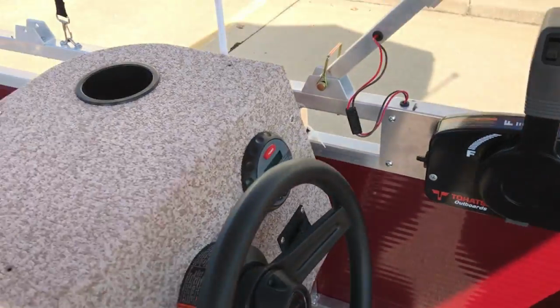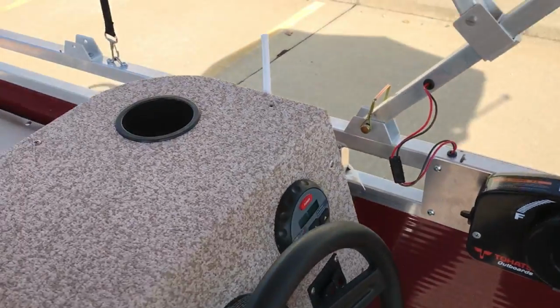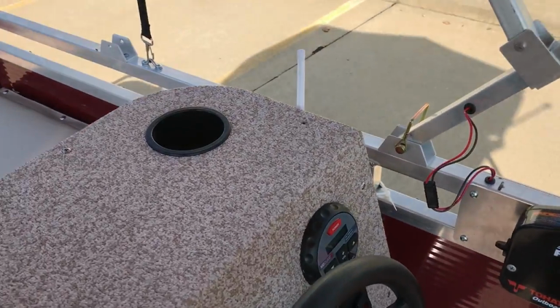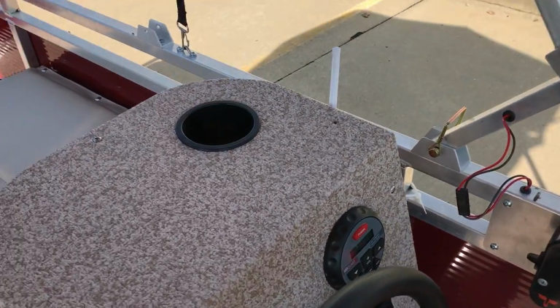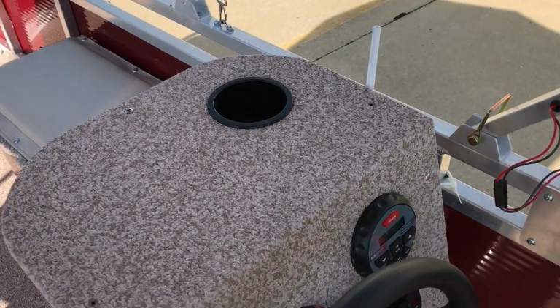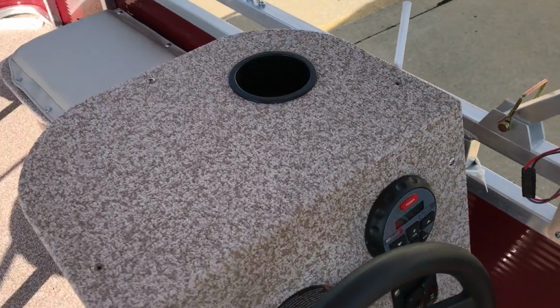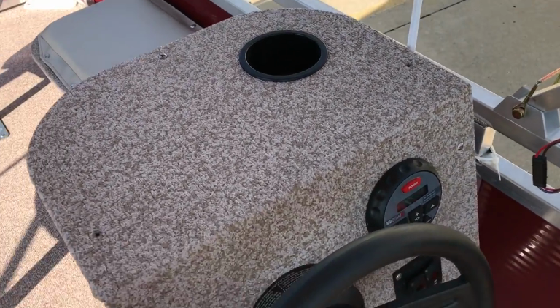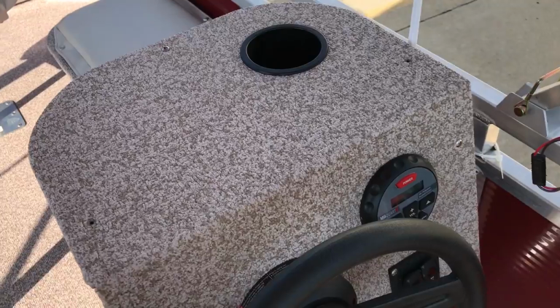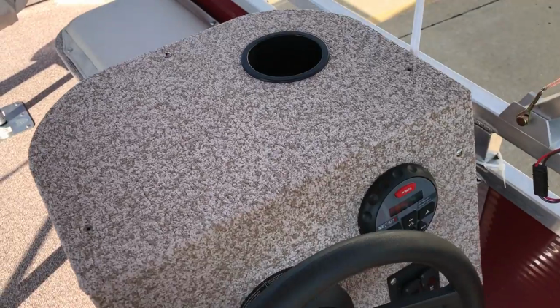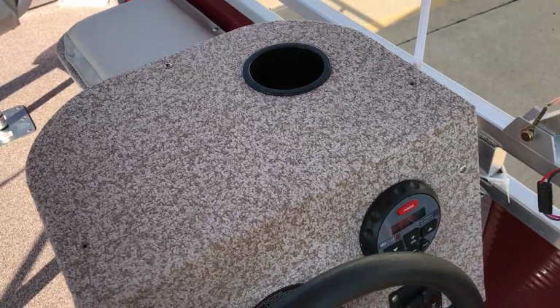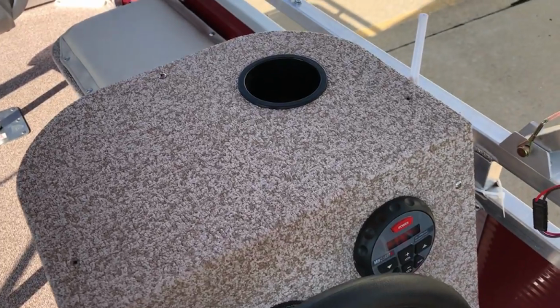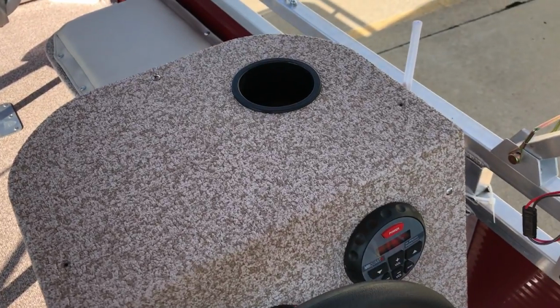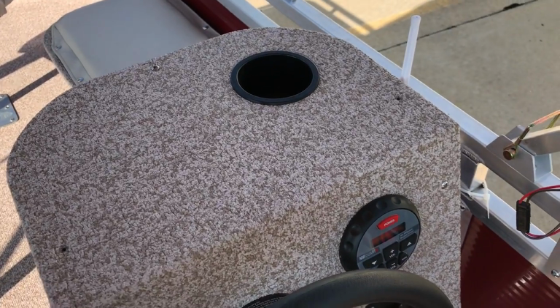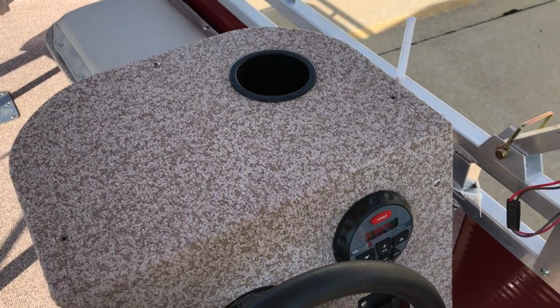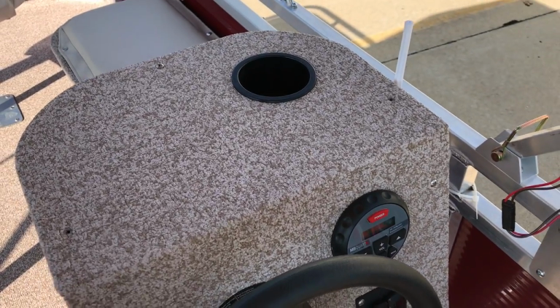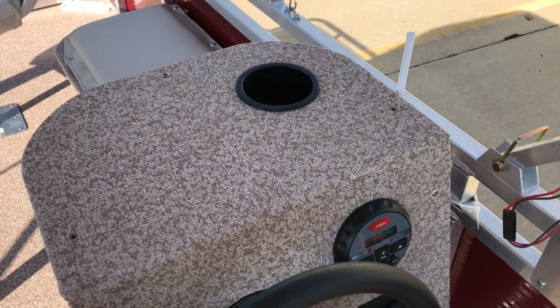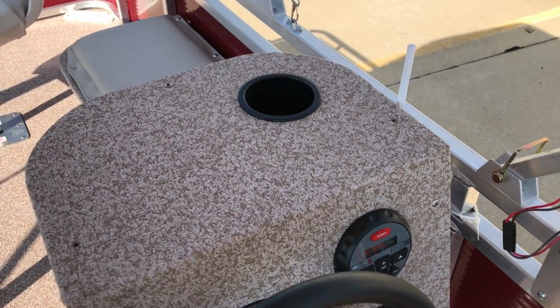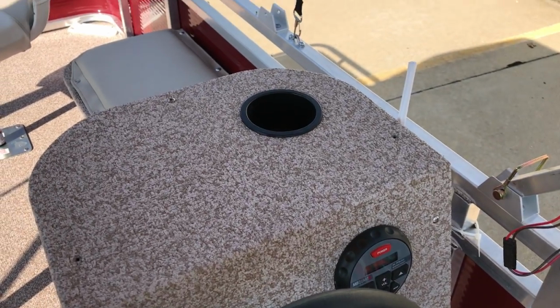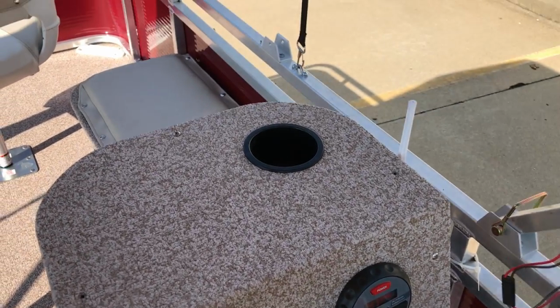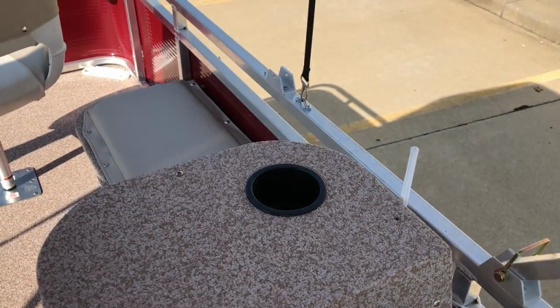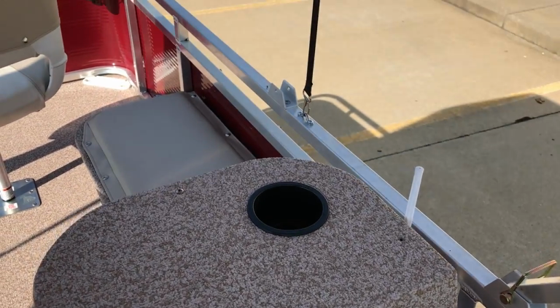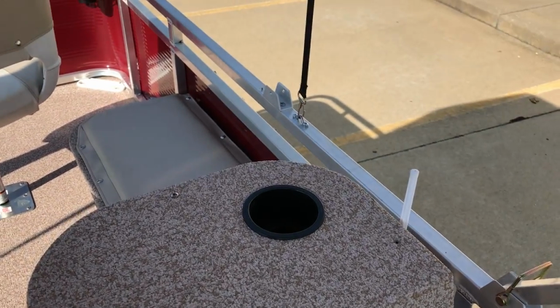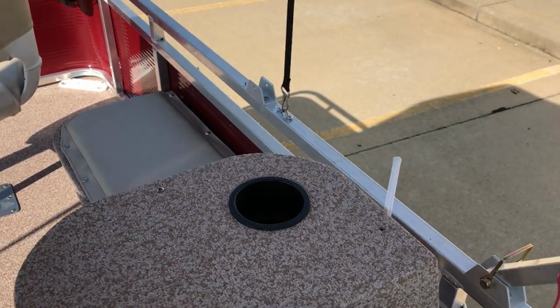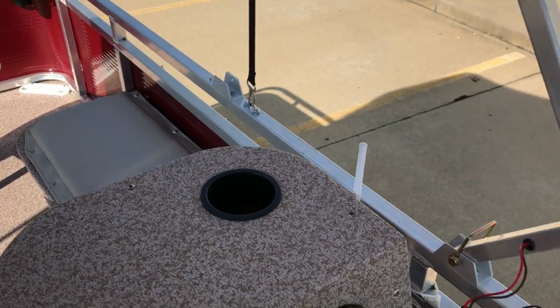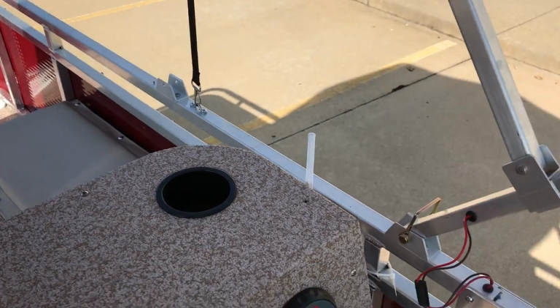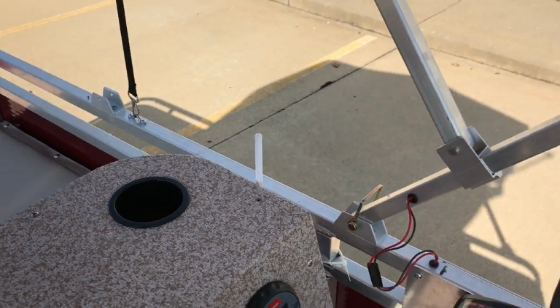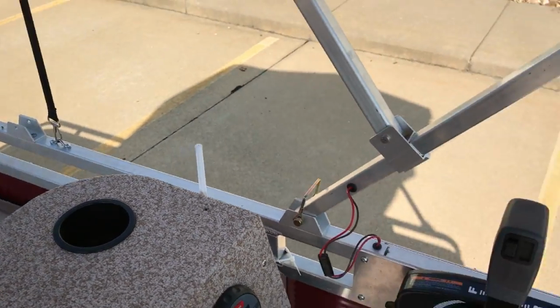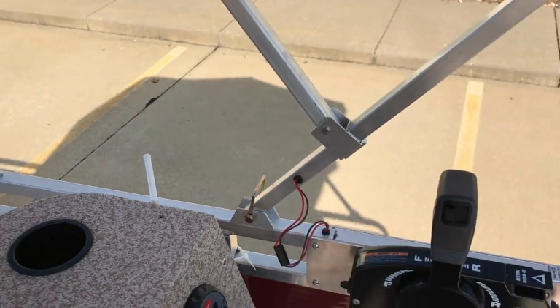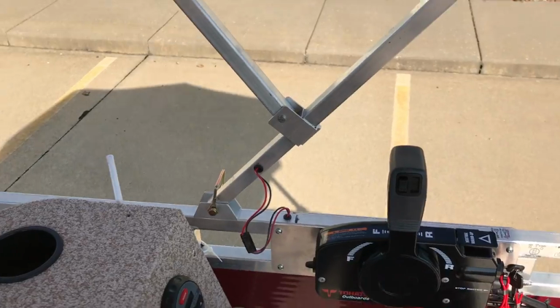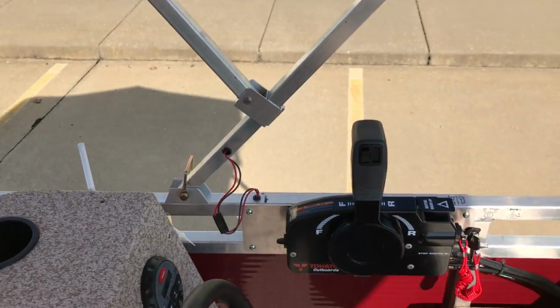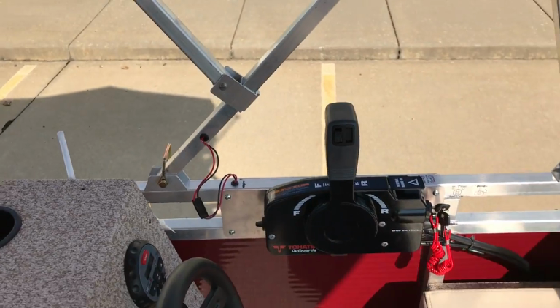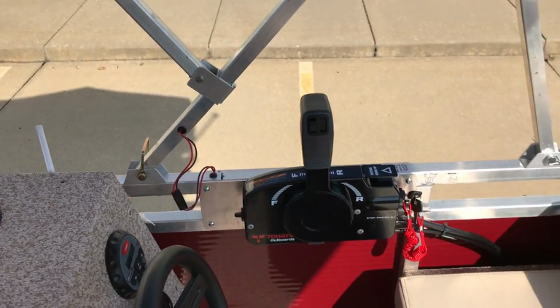There's your radio mount — MB Quart, Bluetooth, really nice, great sound, with a marine antenna. And there's your throttle.